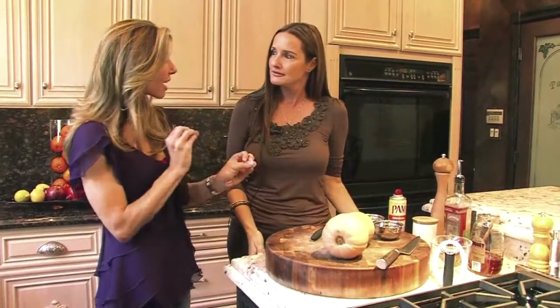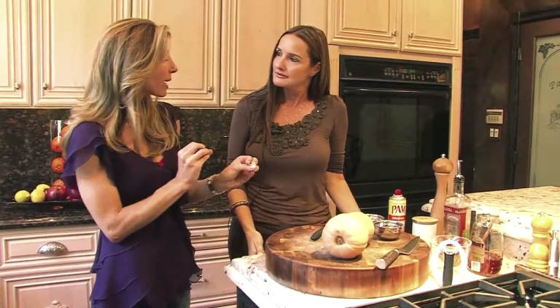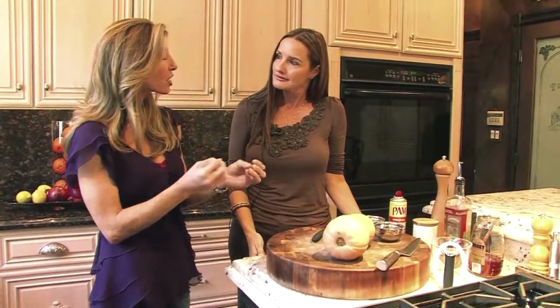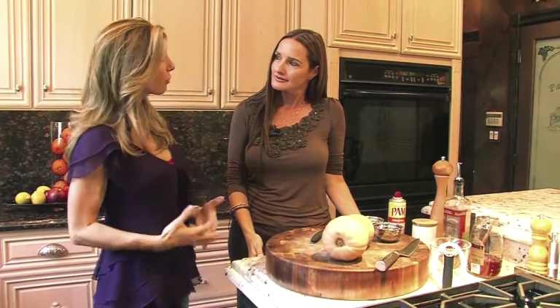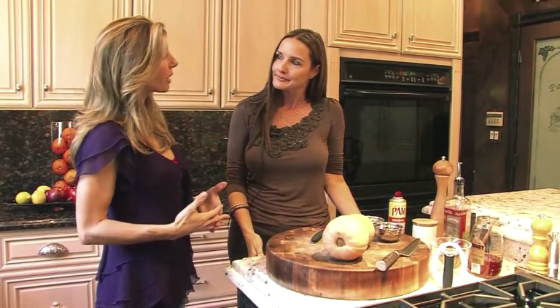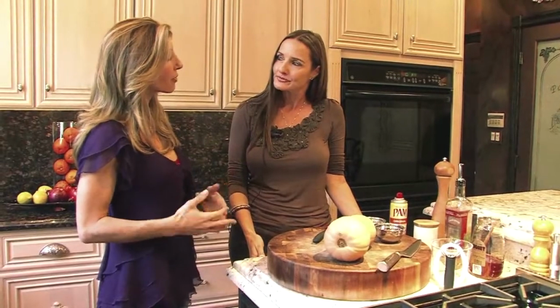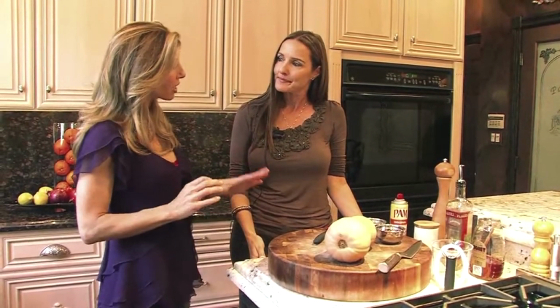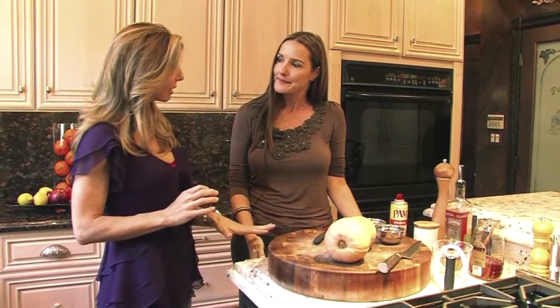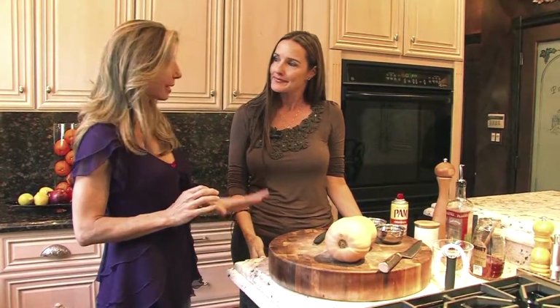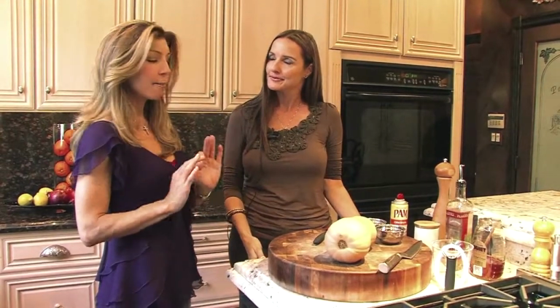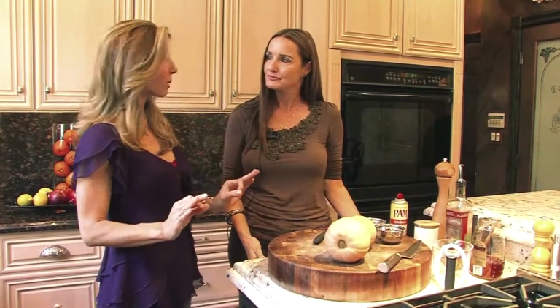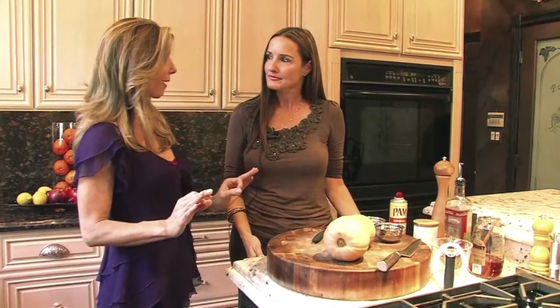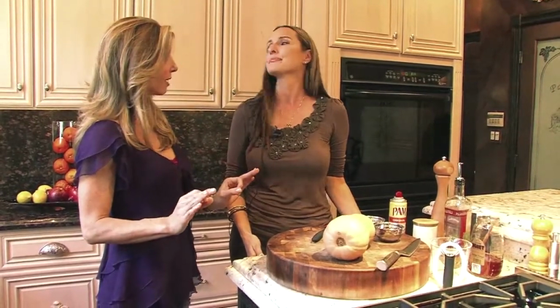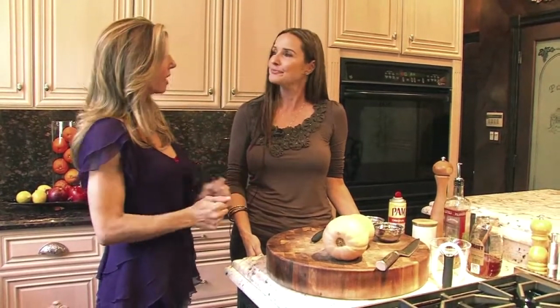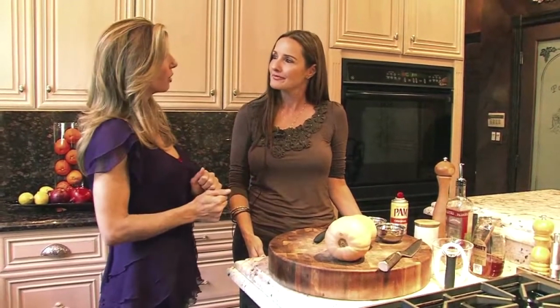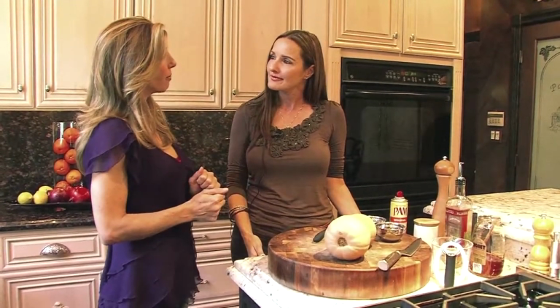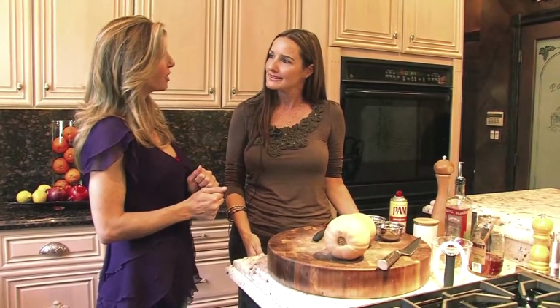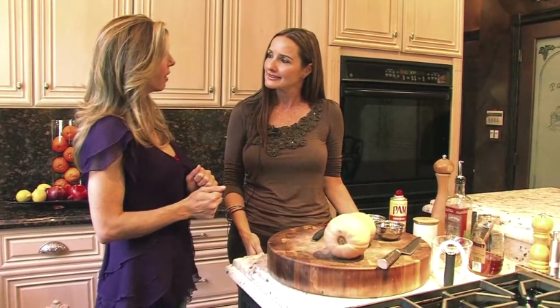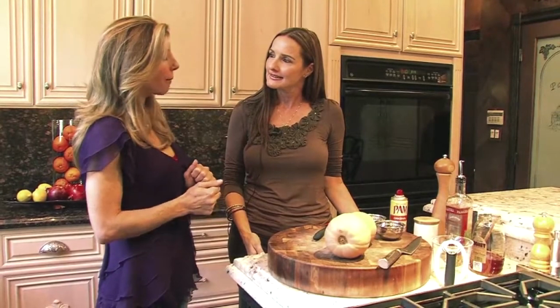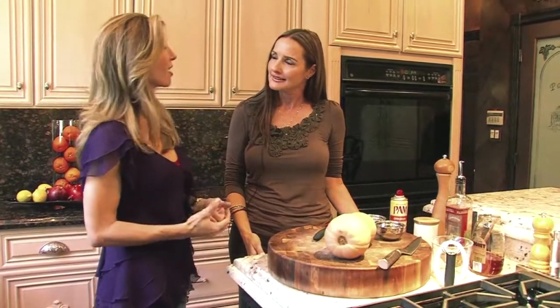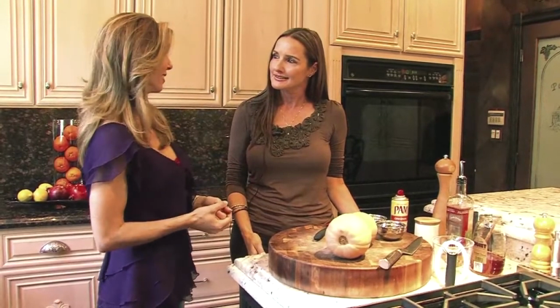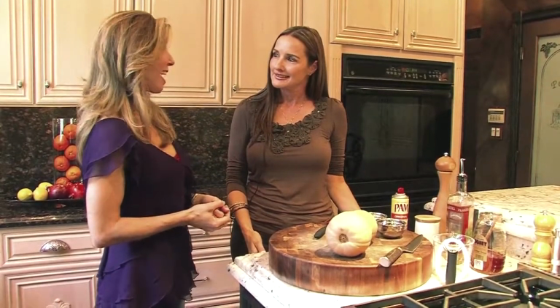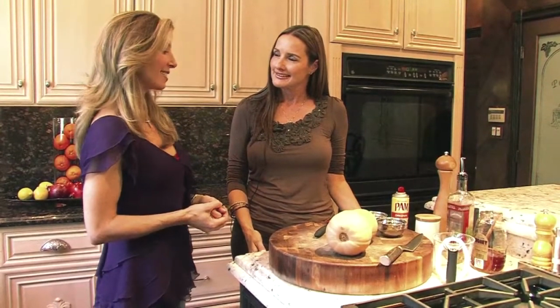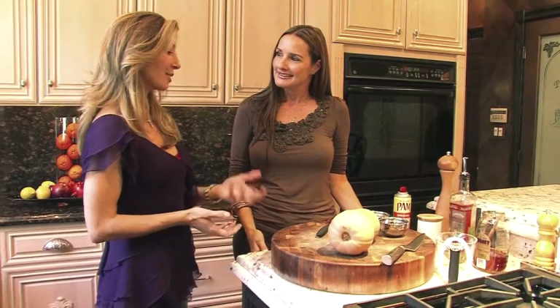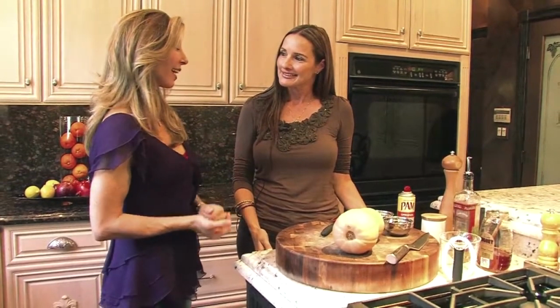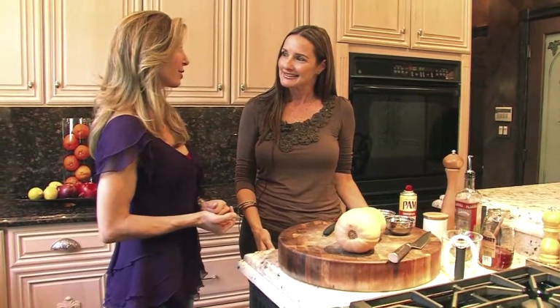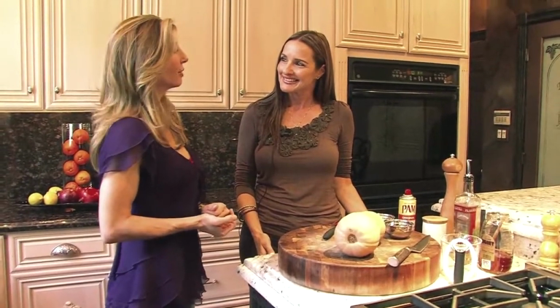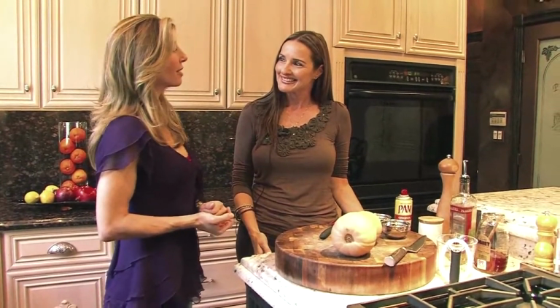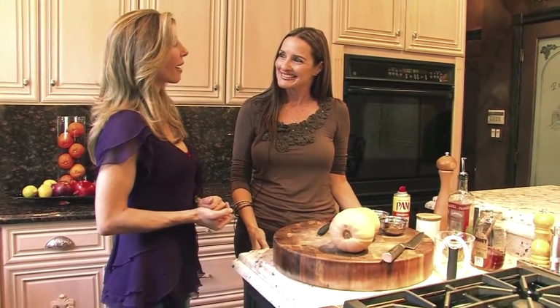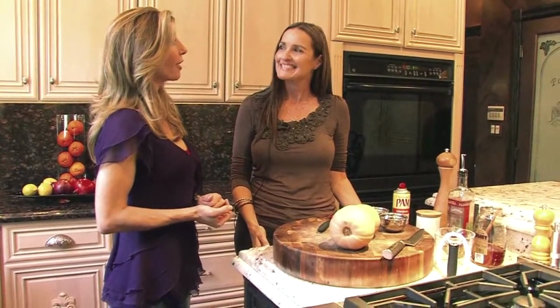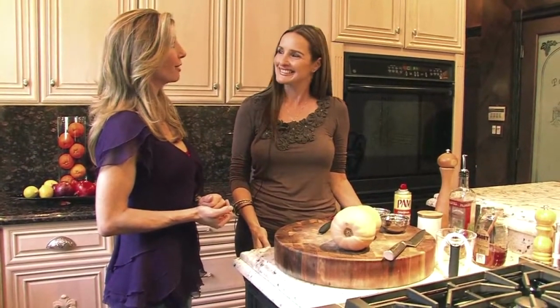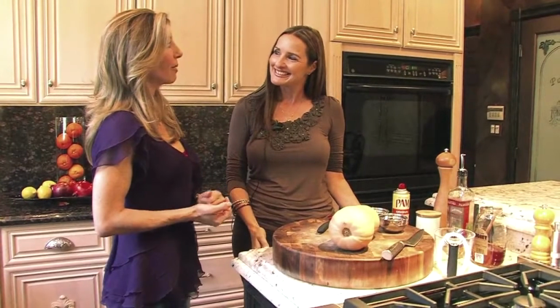Cake decorating isn't really Shireen's niche — fresh, easy, and minimally prepared food is her love and passion. Doing the Cake Boss work was just something extra to have under her belt, and it's always good to know a little bit more.